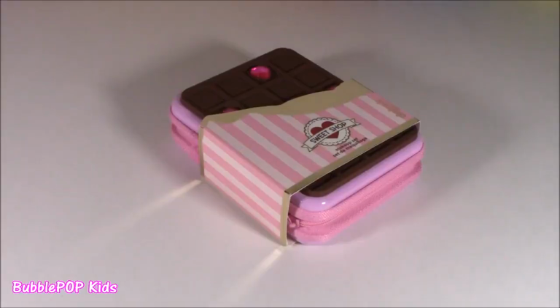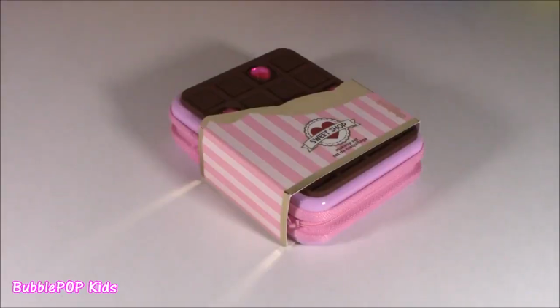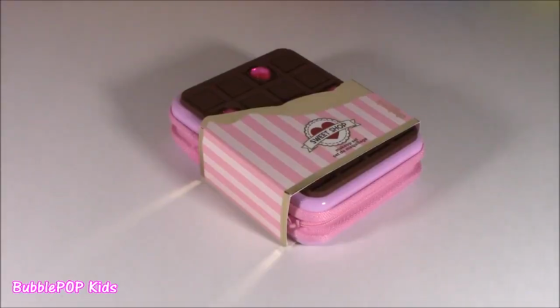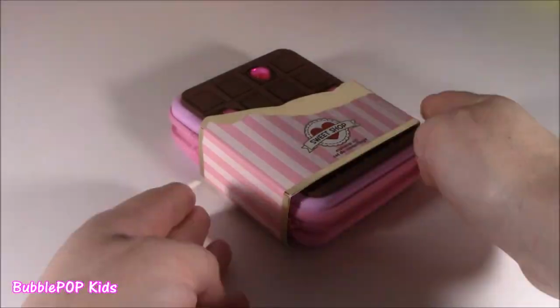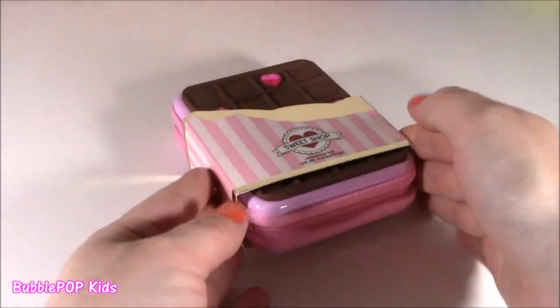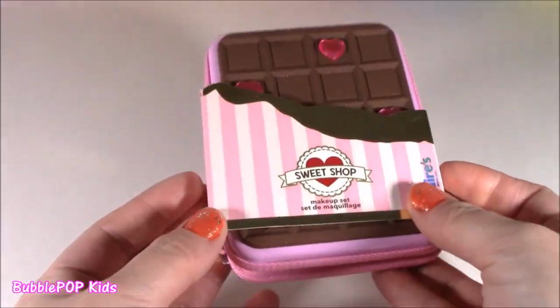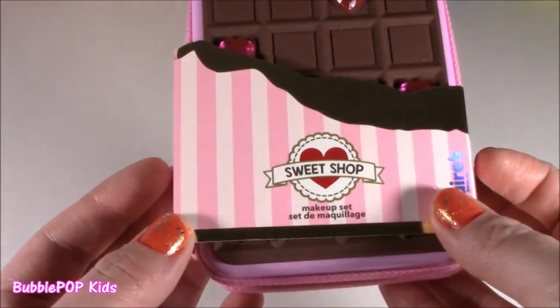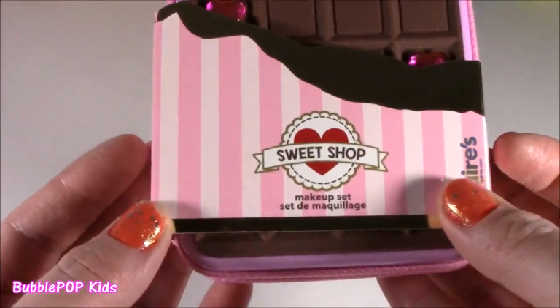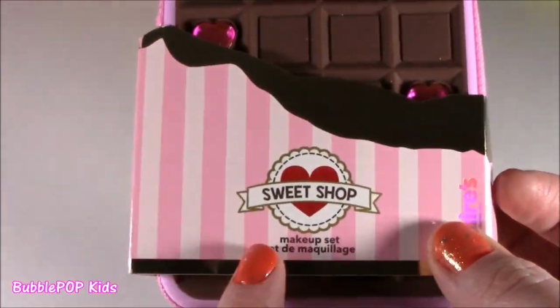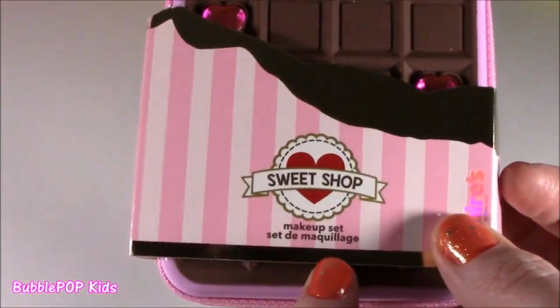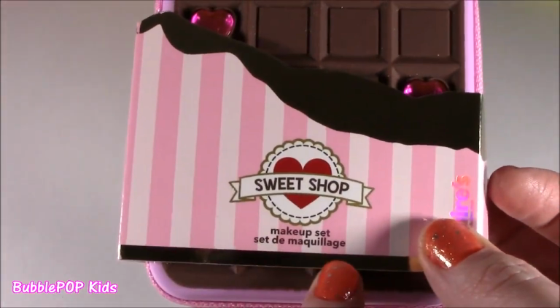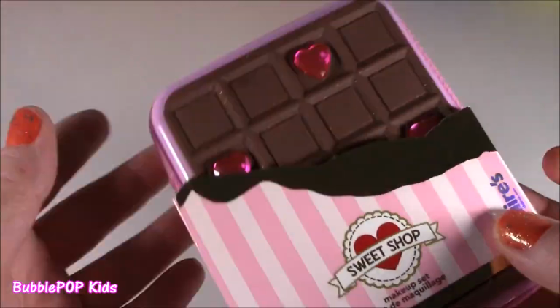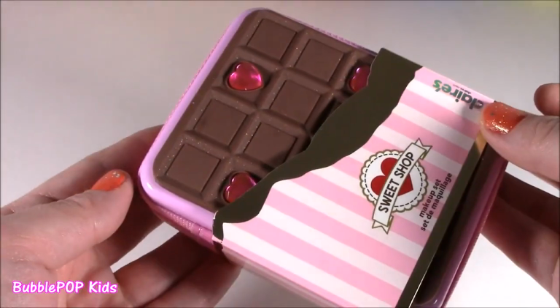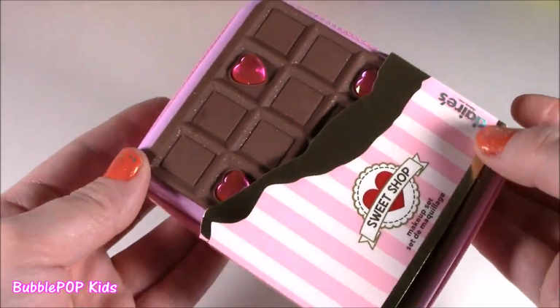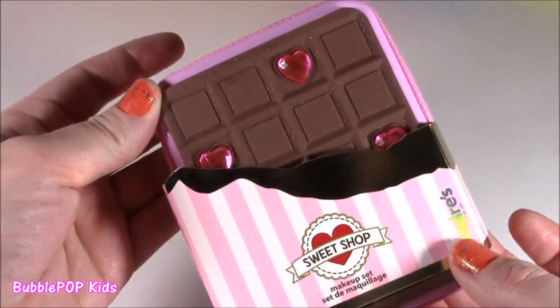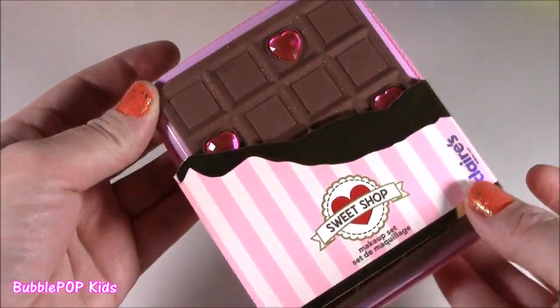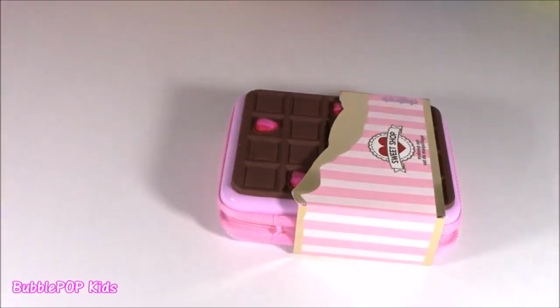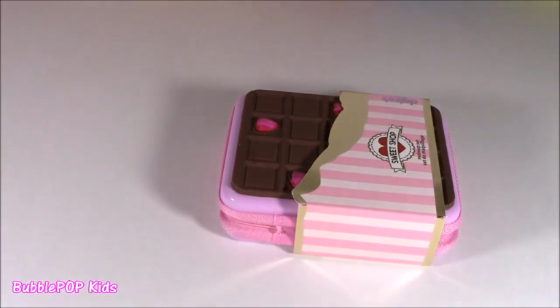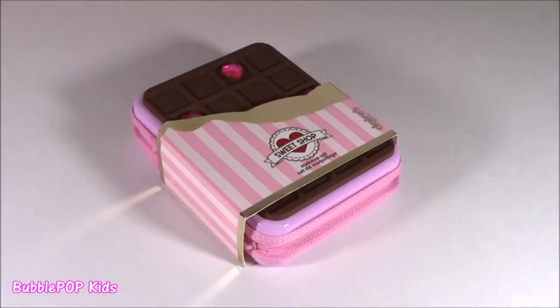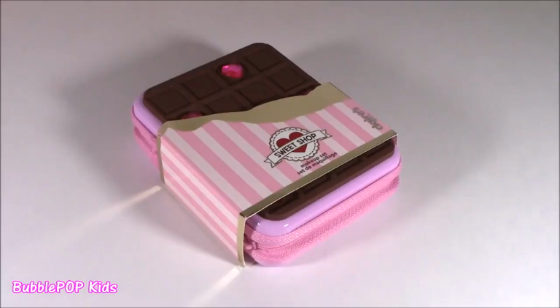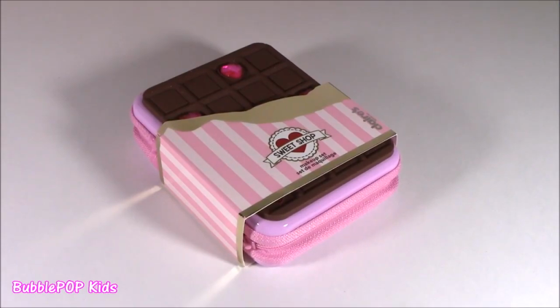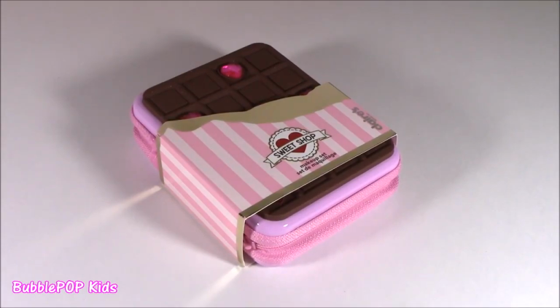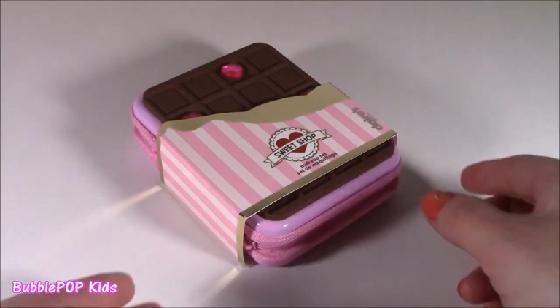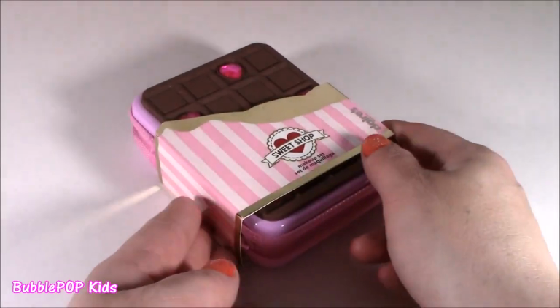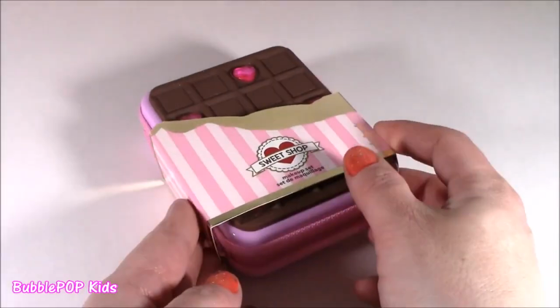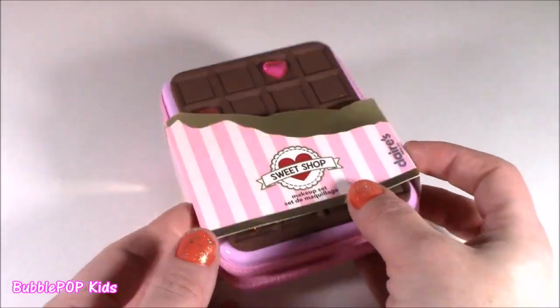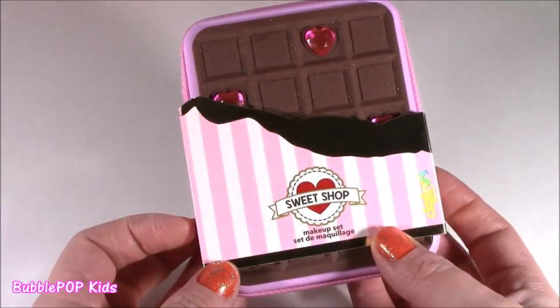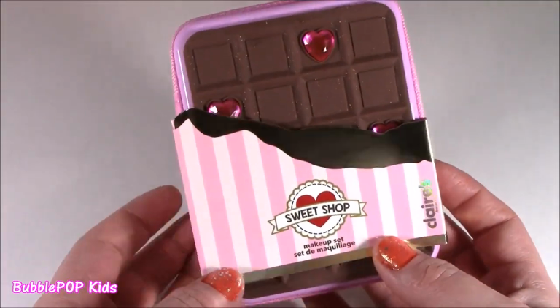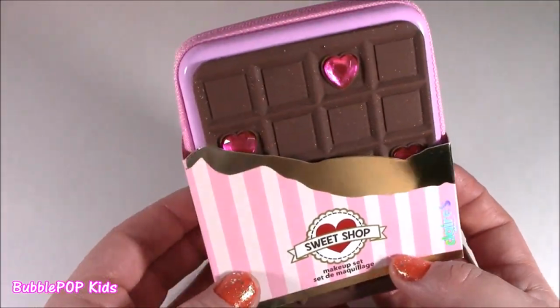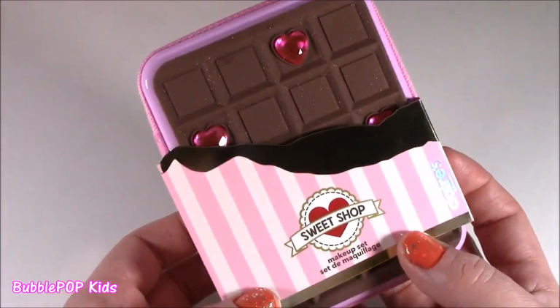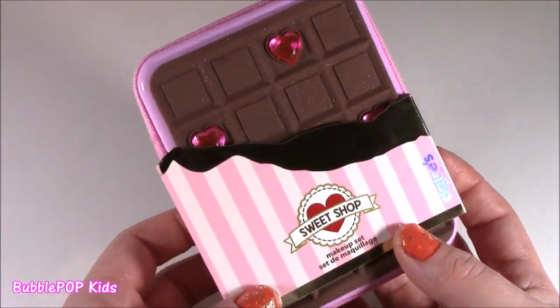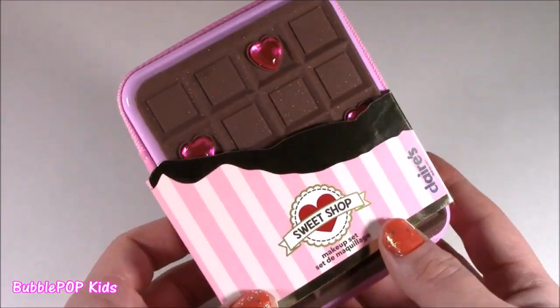What do you guys say — we open up the makeup, then we'll open up that little blind box. Let's do it. First on the beauty testing table: Sweet Shop makeup set — set de maquillage, chocolatey. Open it, here we go. We are on to the first — it is the Sweet Shop makeup set. This is so super adorable.